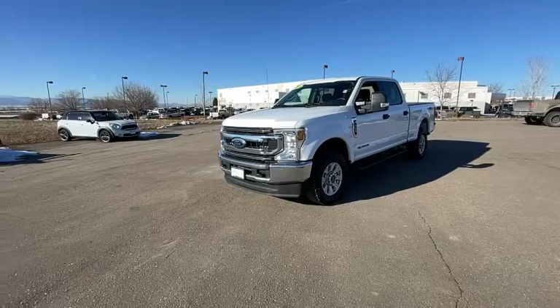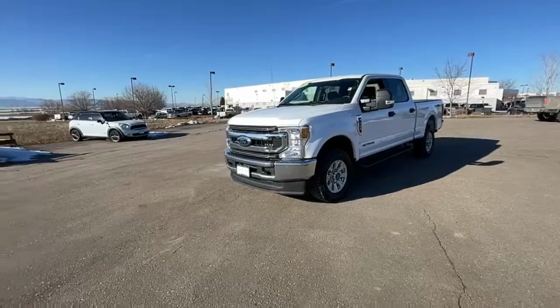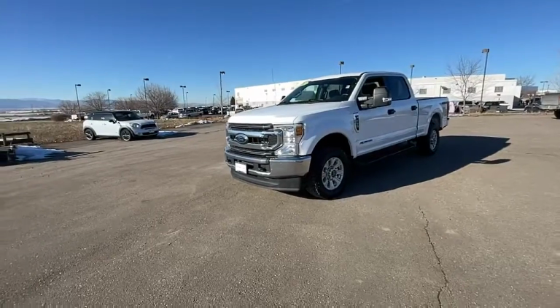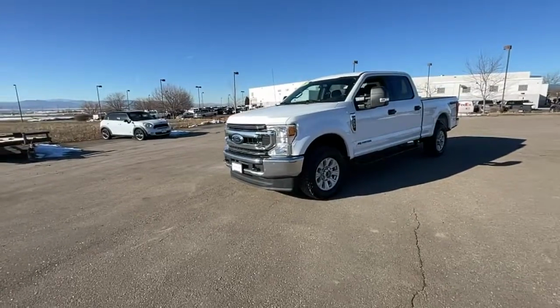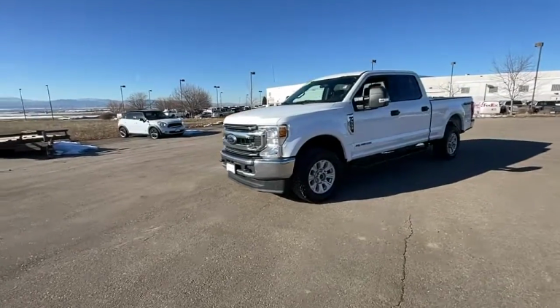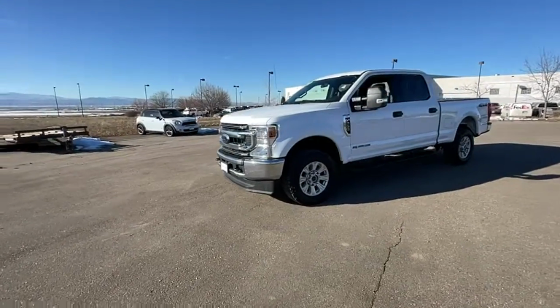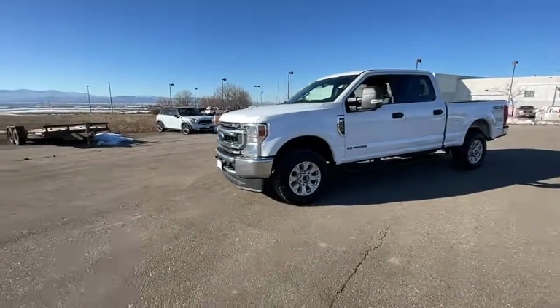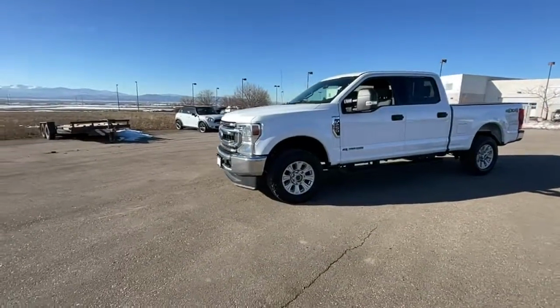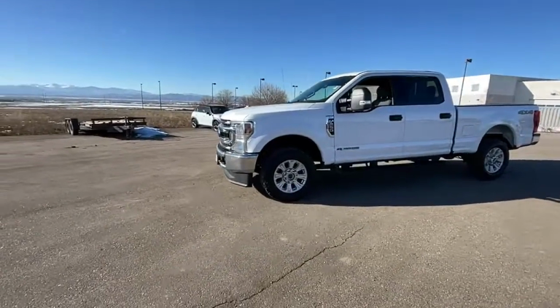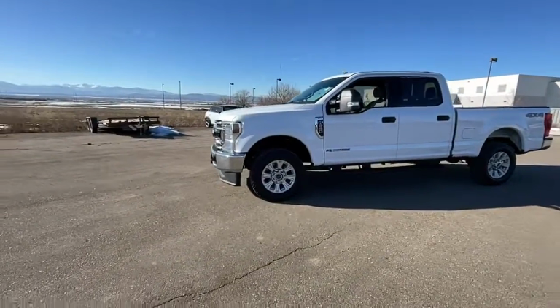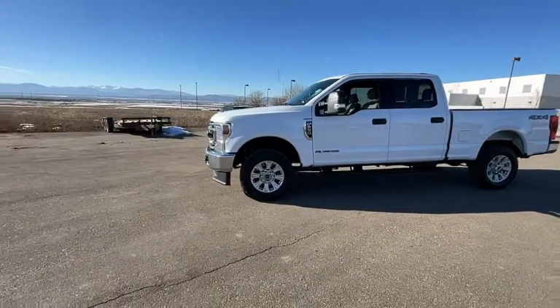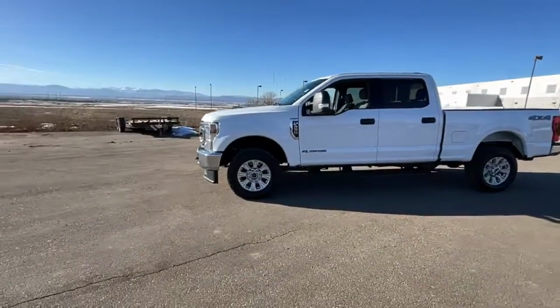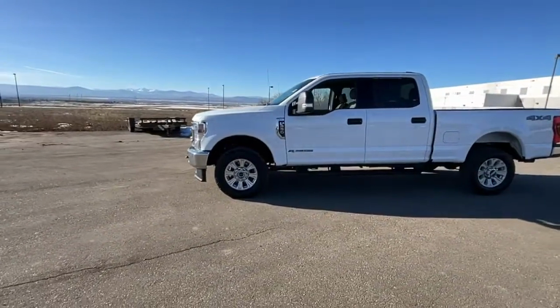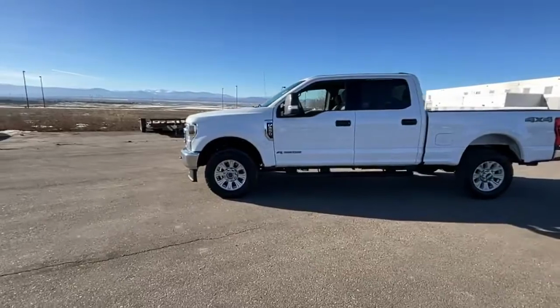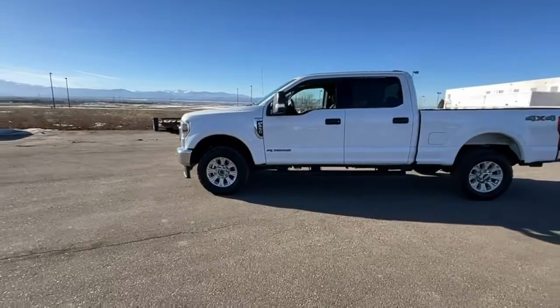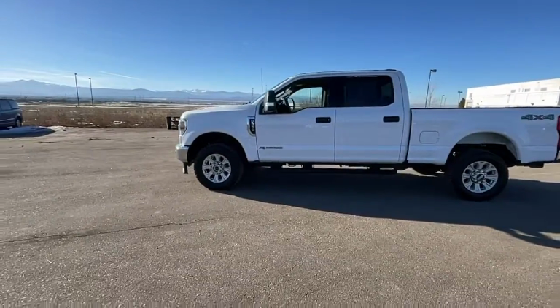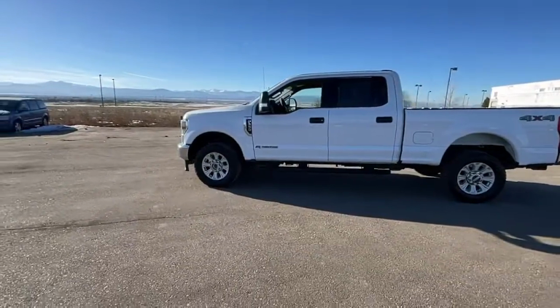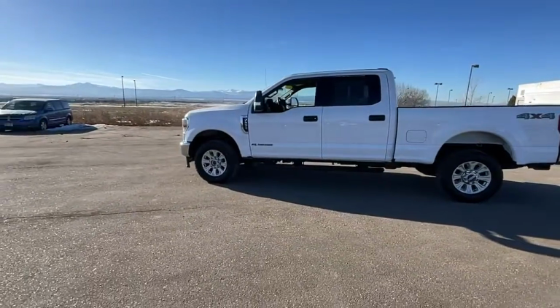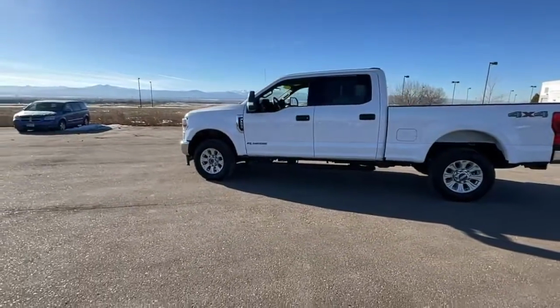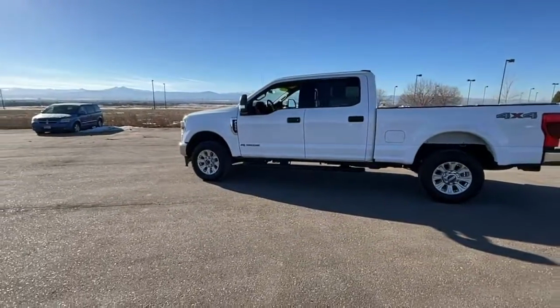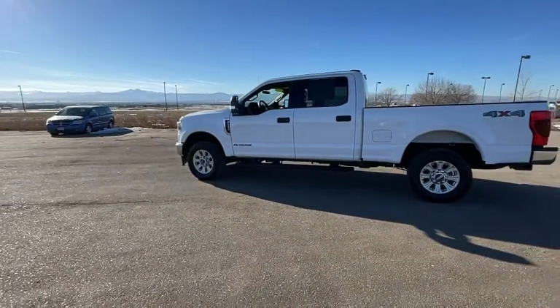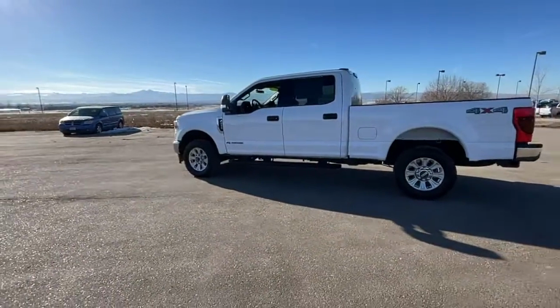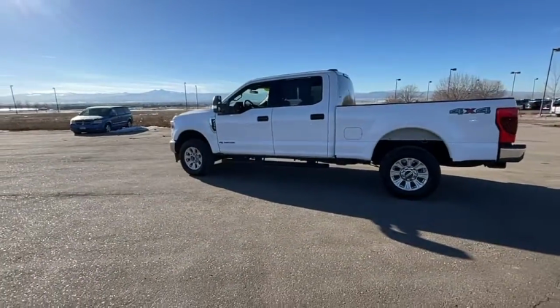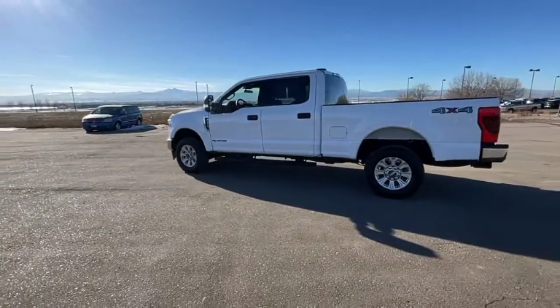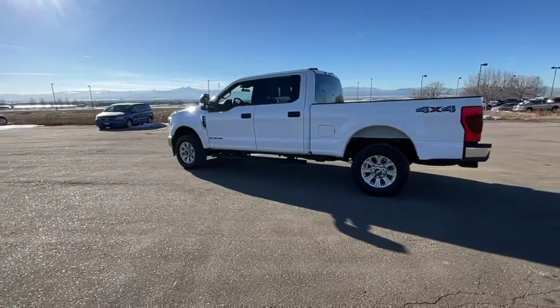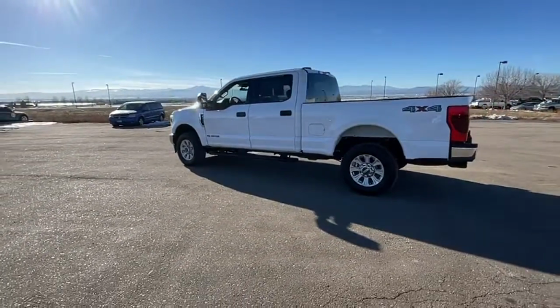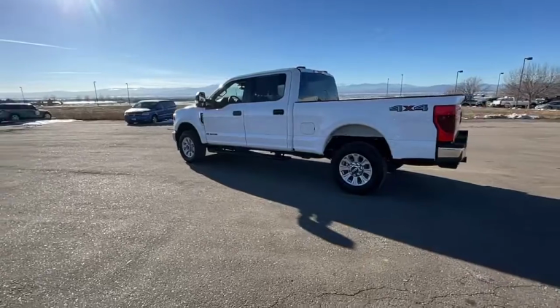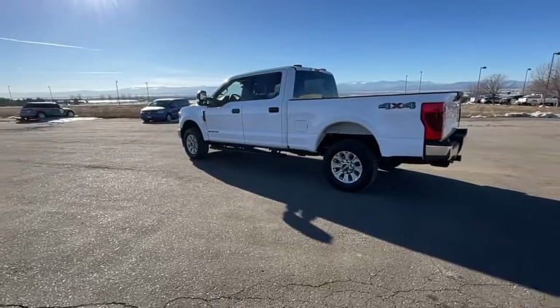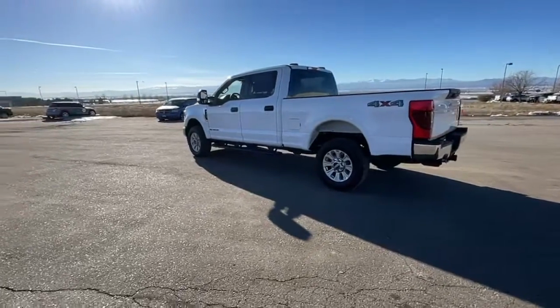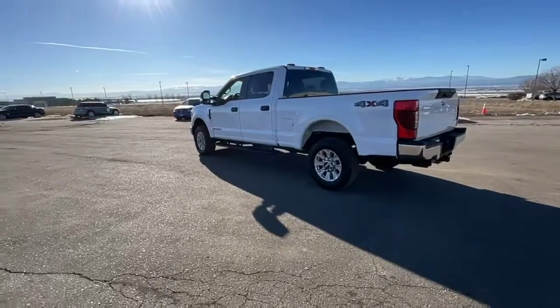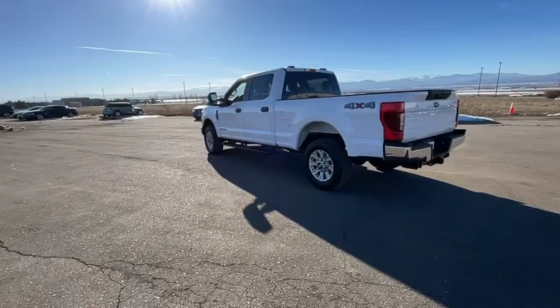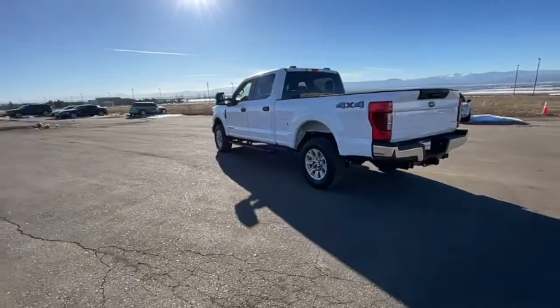Enjoy the view of this 2021 Ford F-250. With less than 50,000 miles on the odometer, this vehicle stands out from the rest. If you're going to do it, do it right.